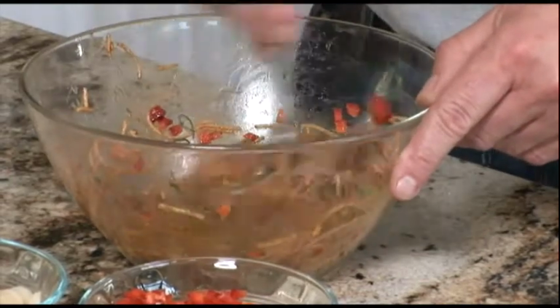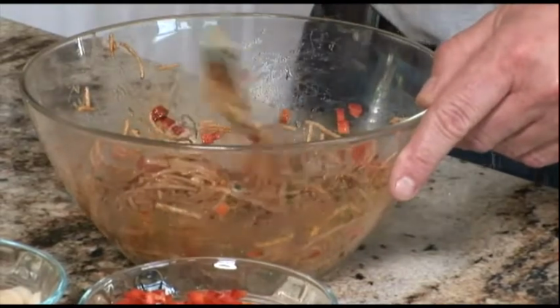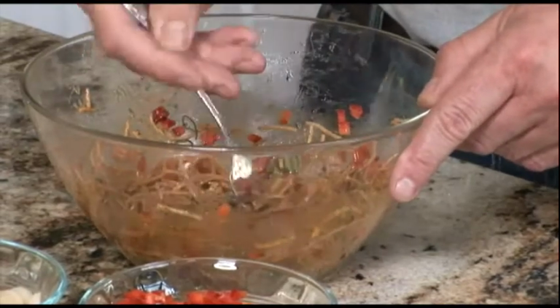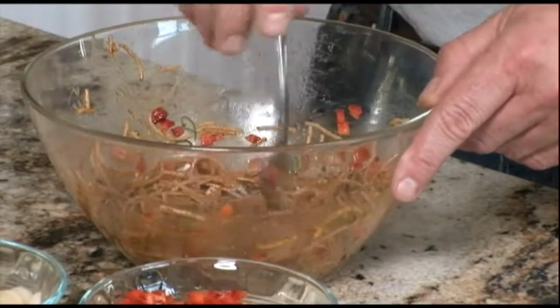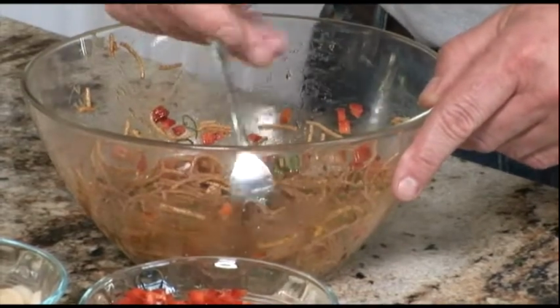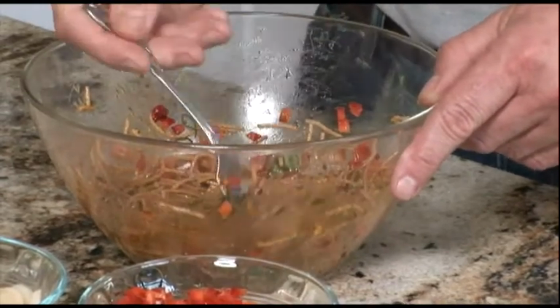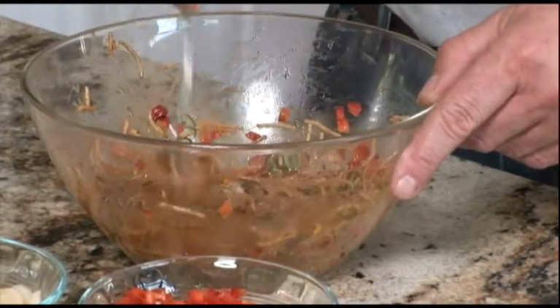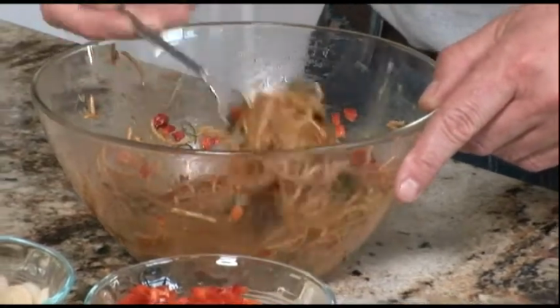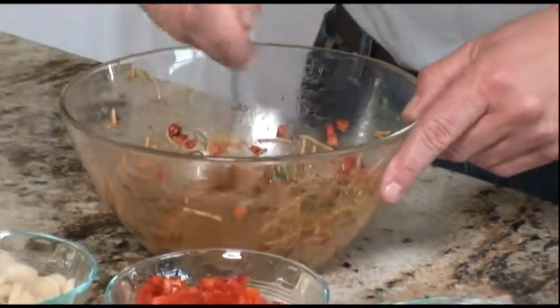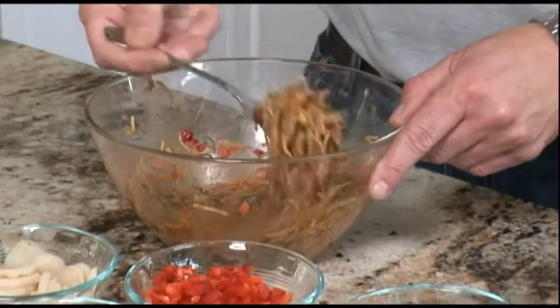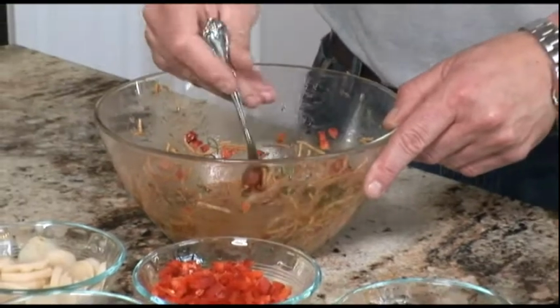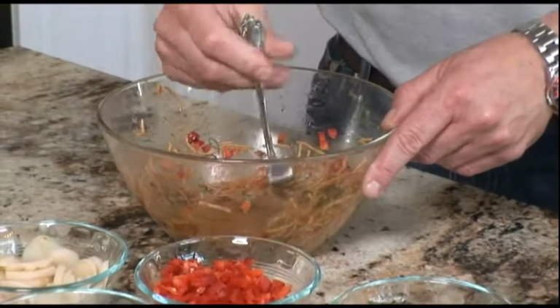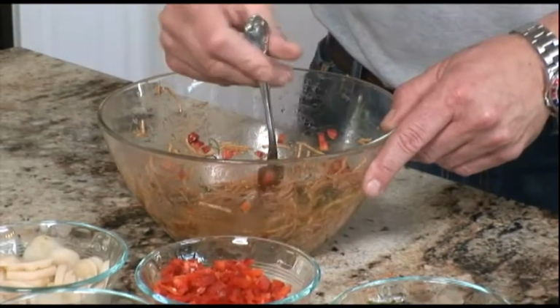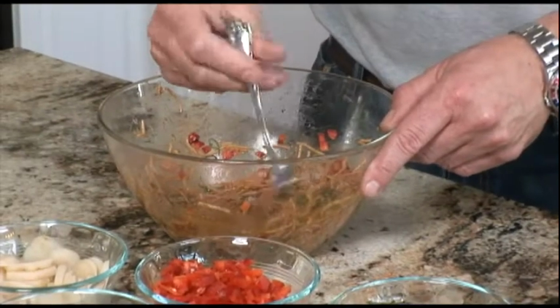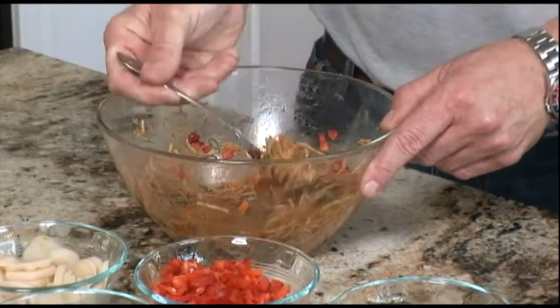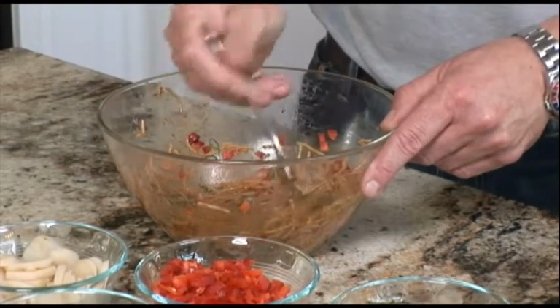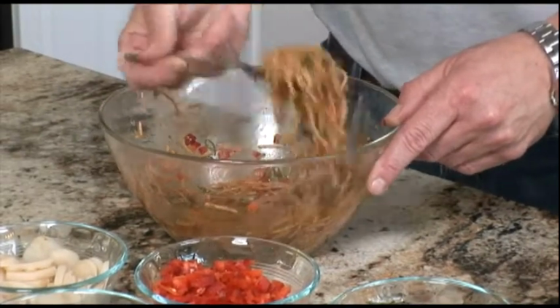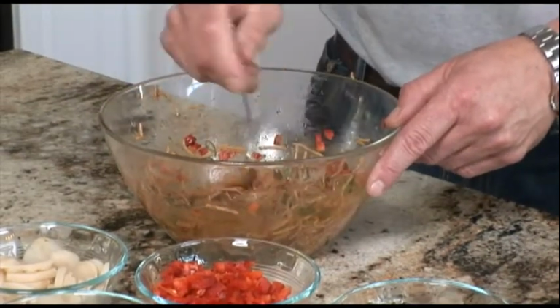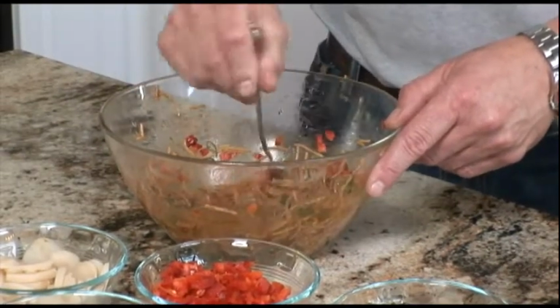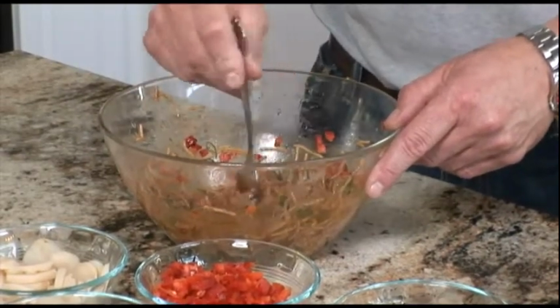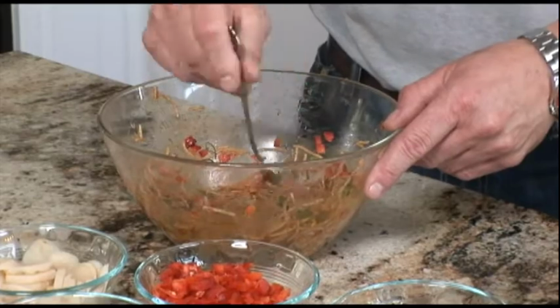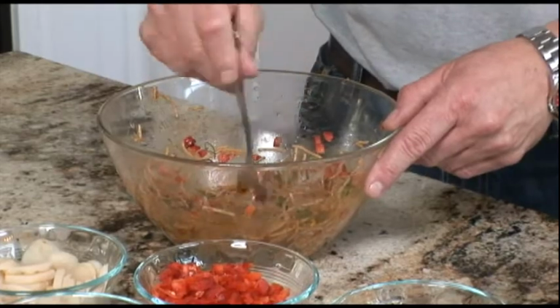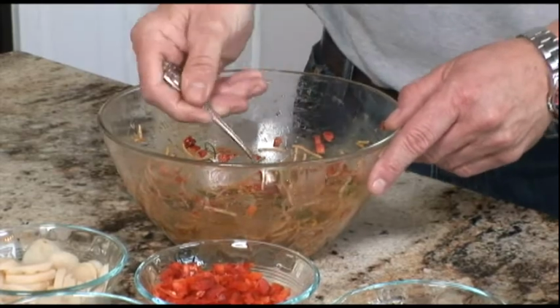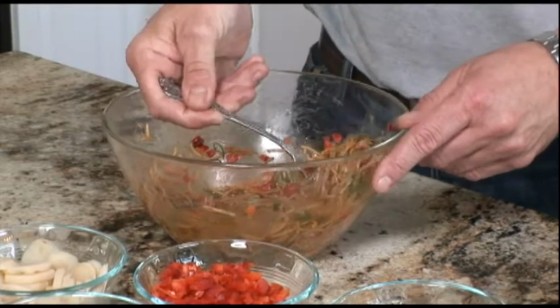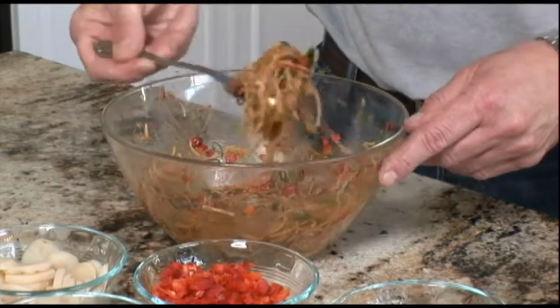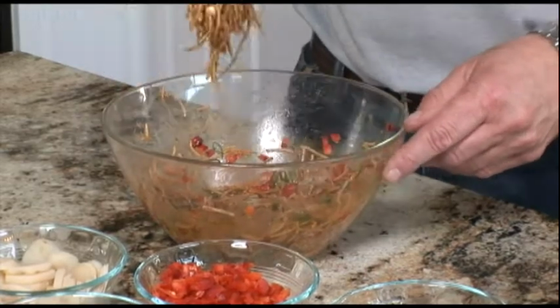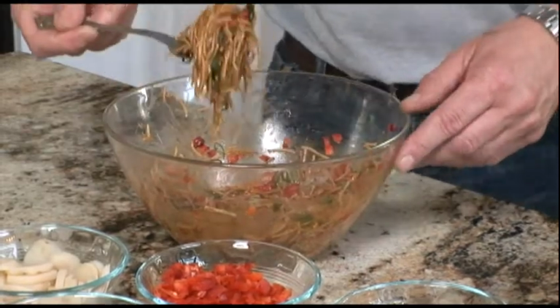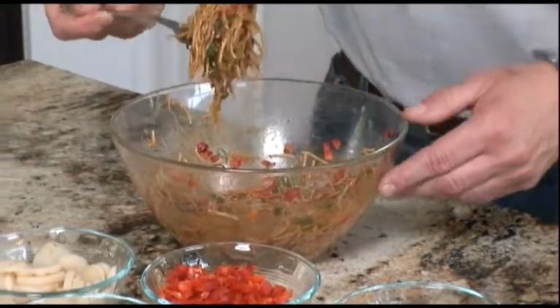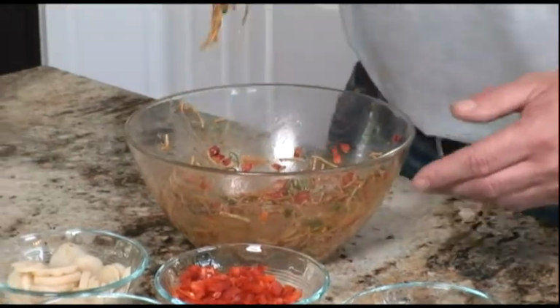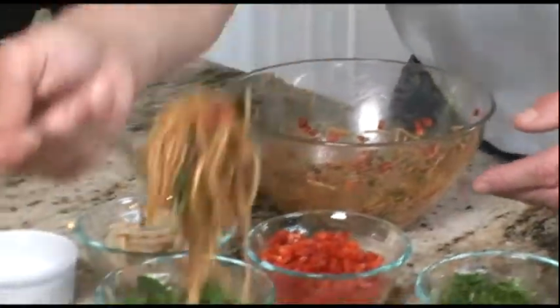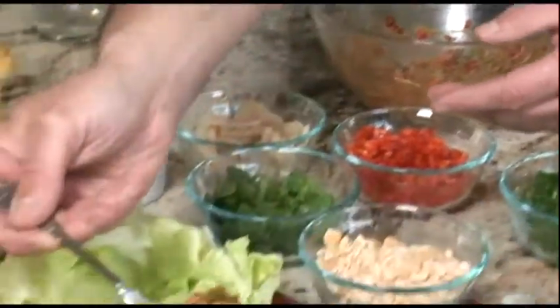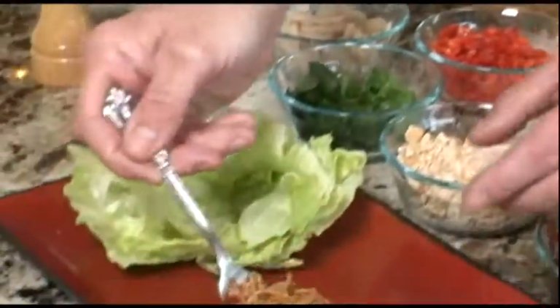And we're just going to mix it together. Once it's all incorporated, we're going to take a nice amount and turn it around the fork just to make a nice little bundle, a nice little nest. And we're just going to put it right on the plate.